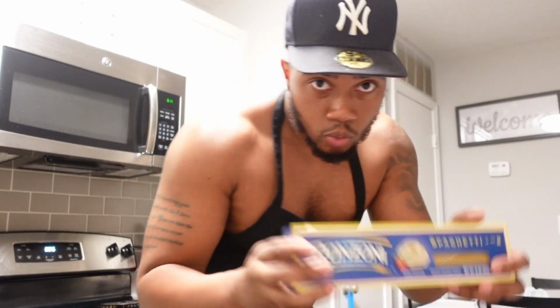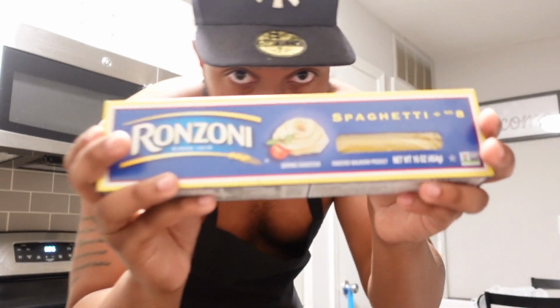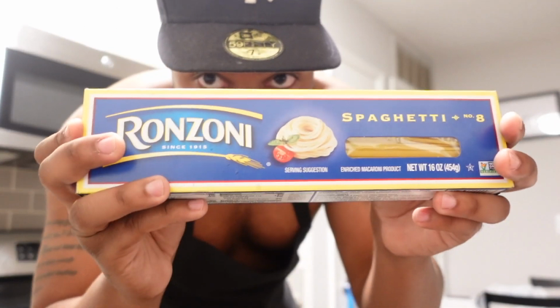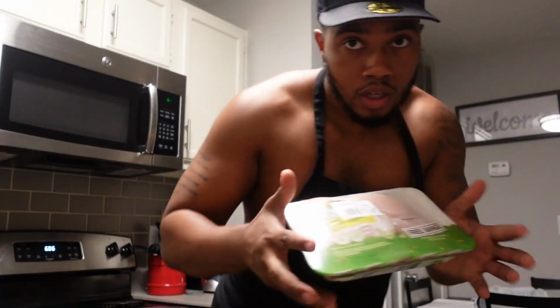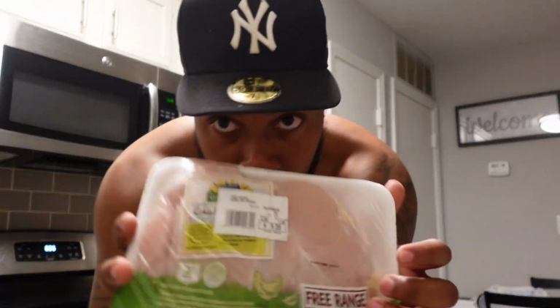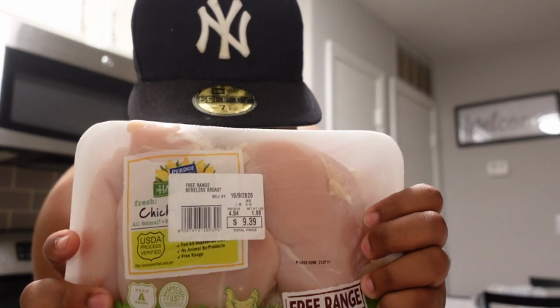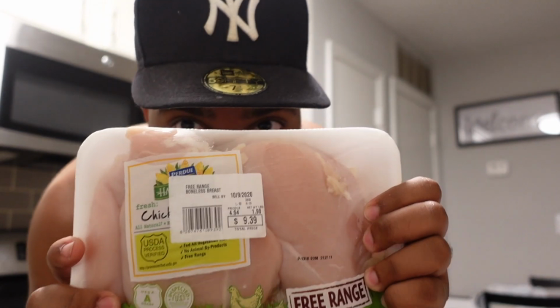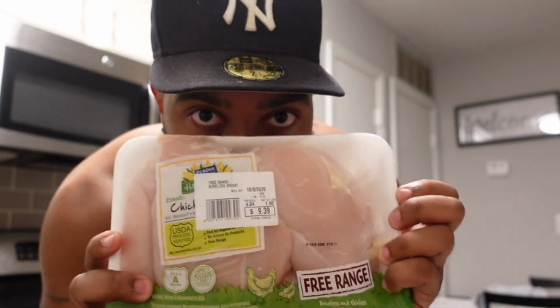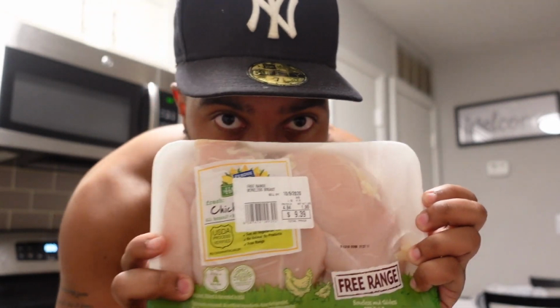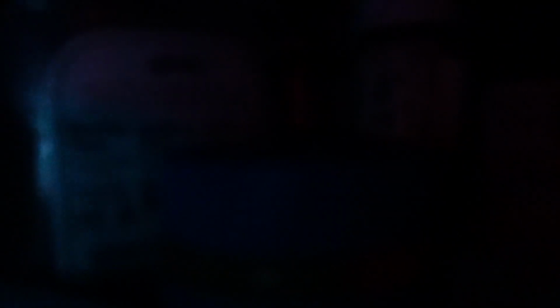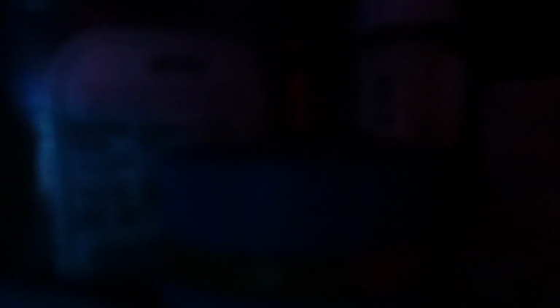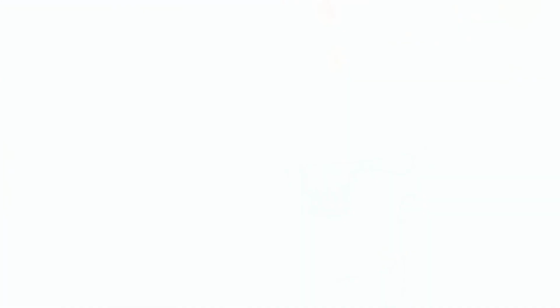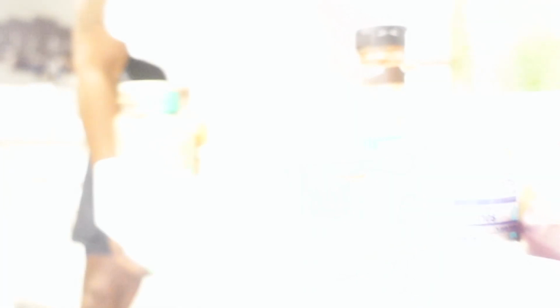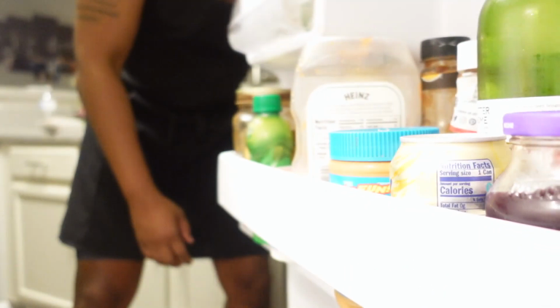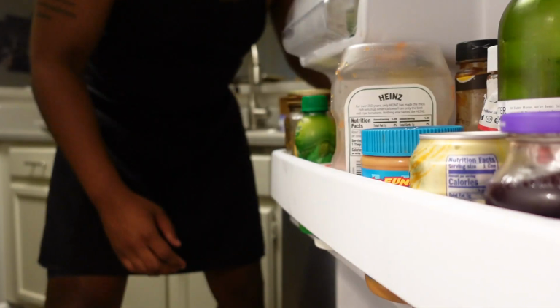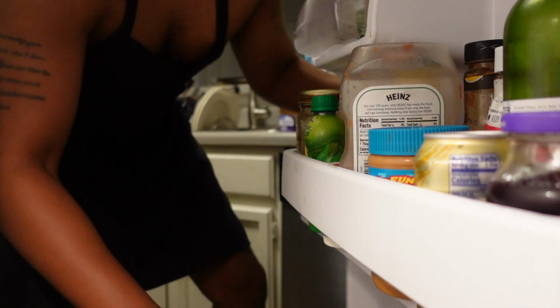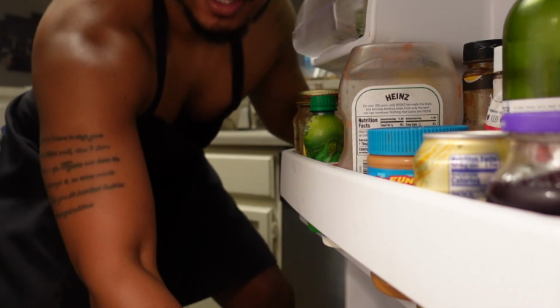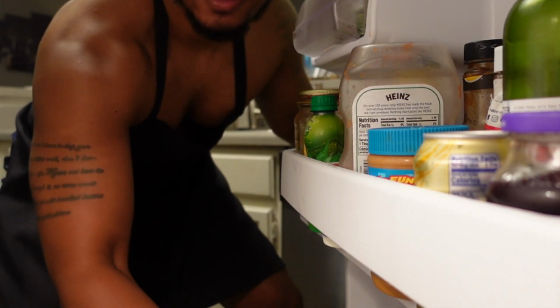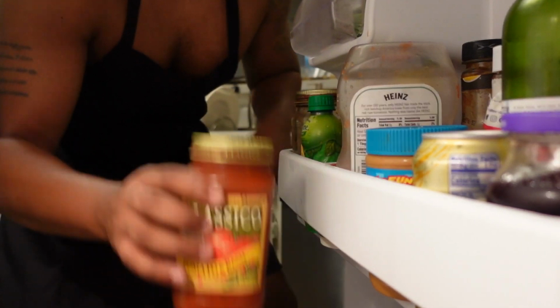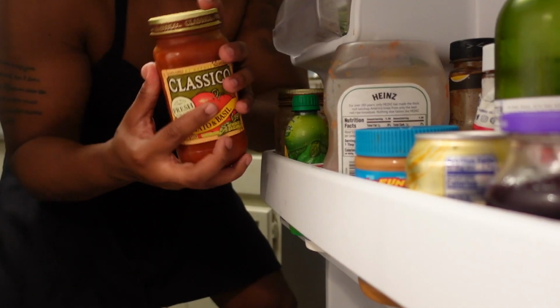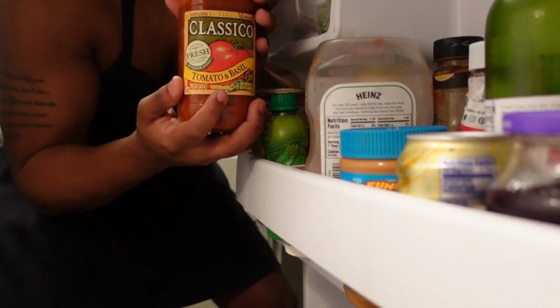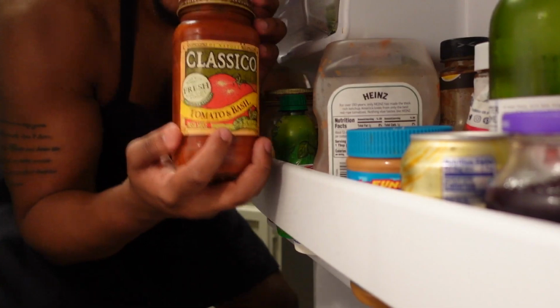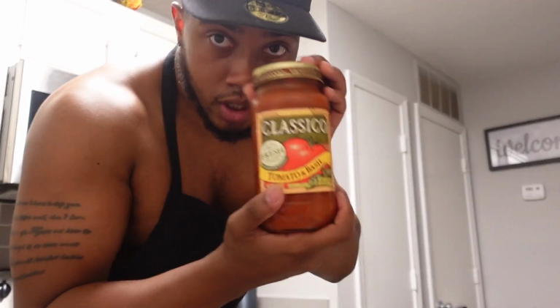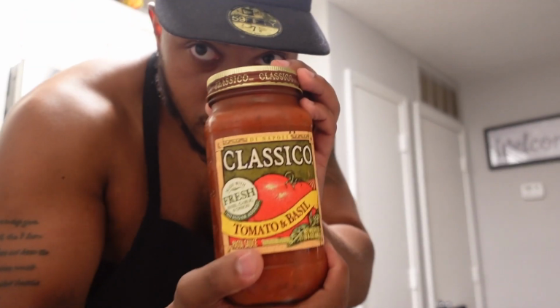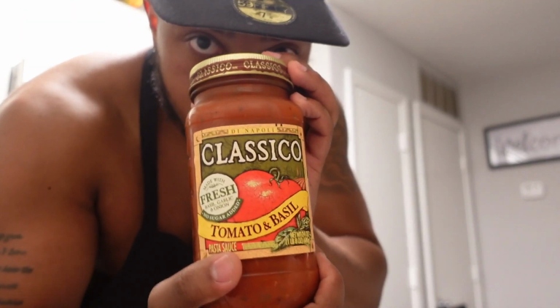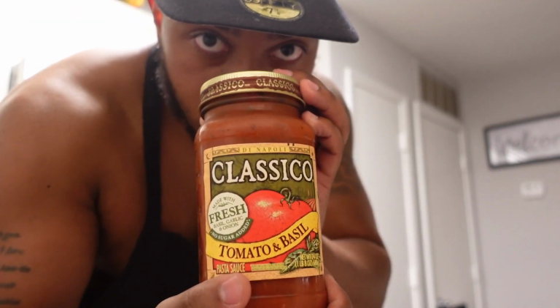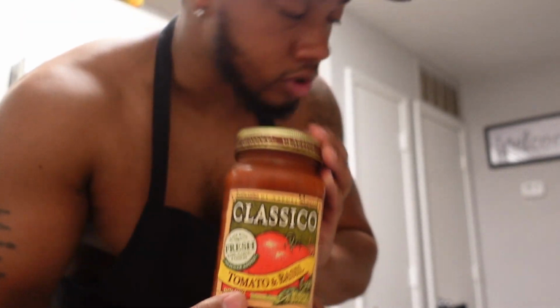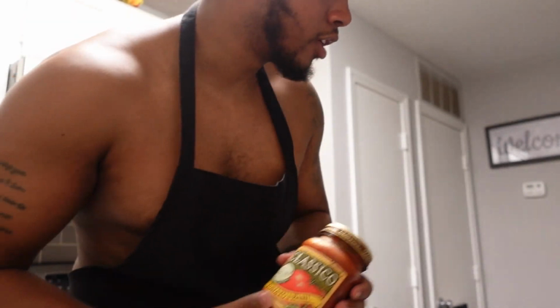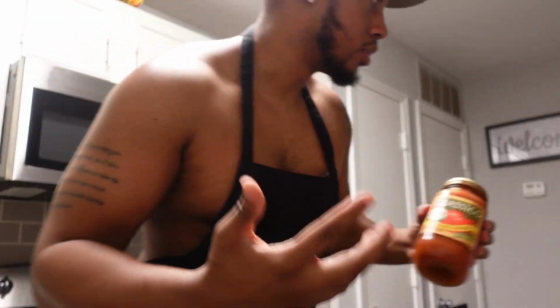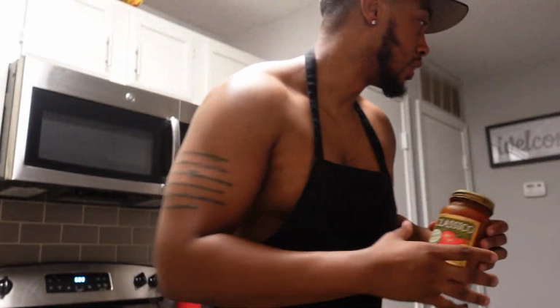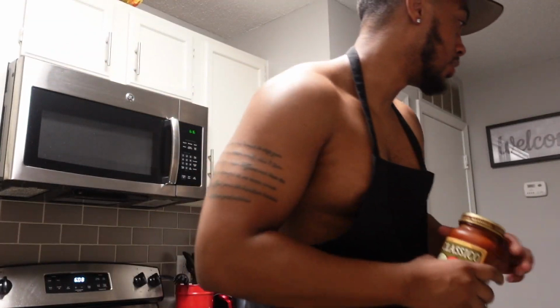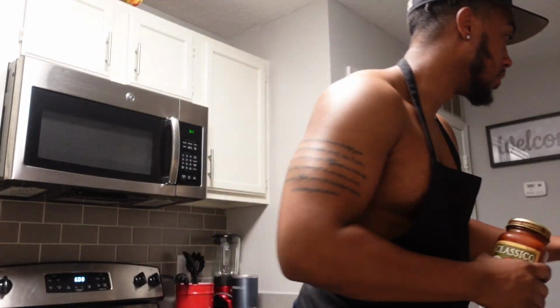We got the noodles, we got the chicken, the tomato sauce. You already know what we're gonna get down. We're gonna get busy.